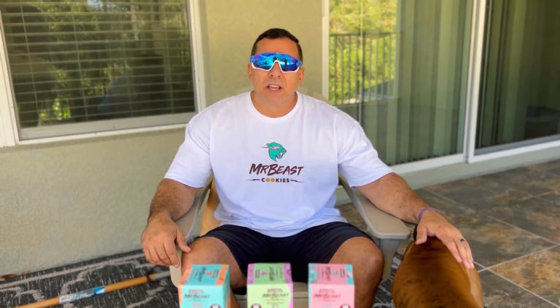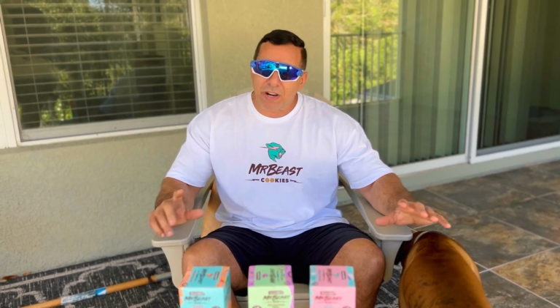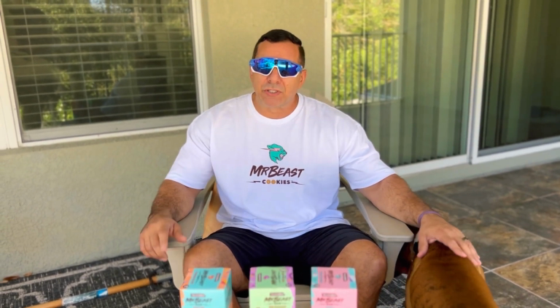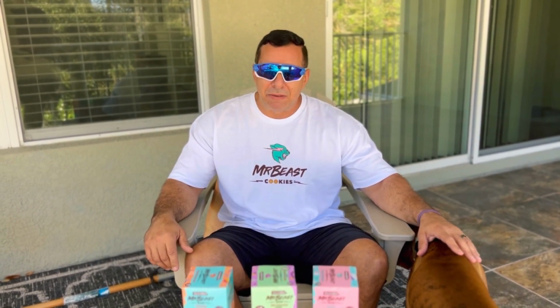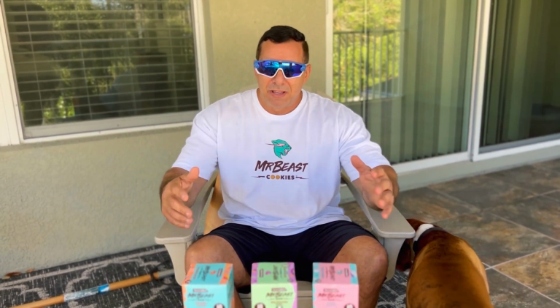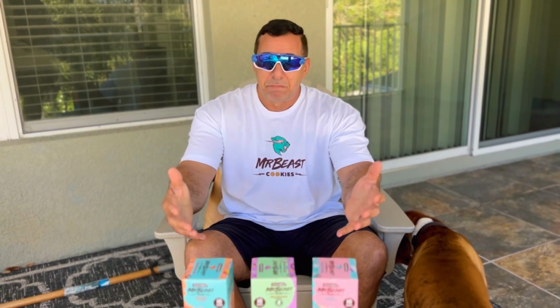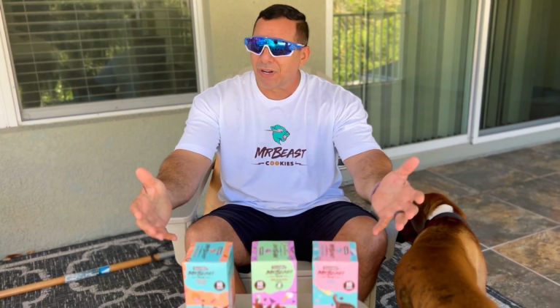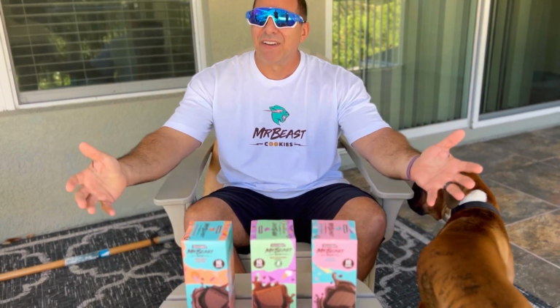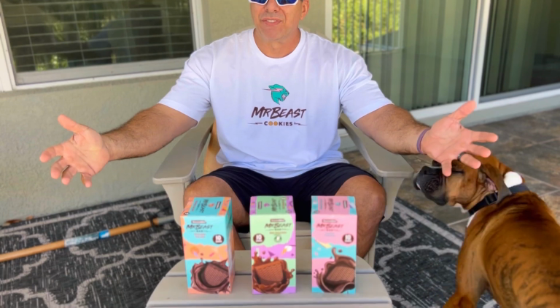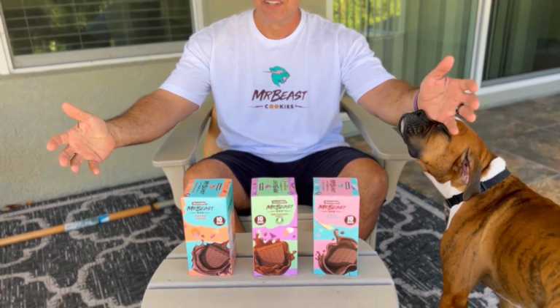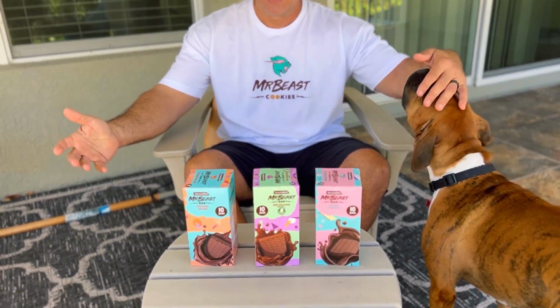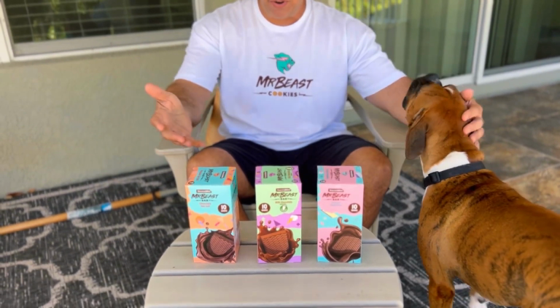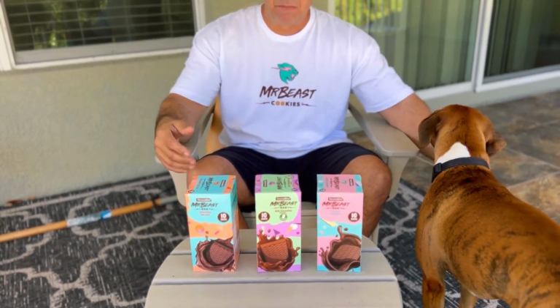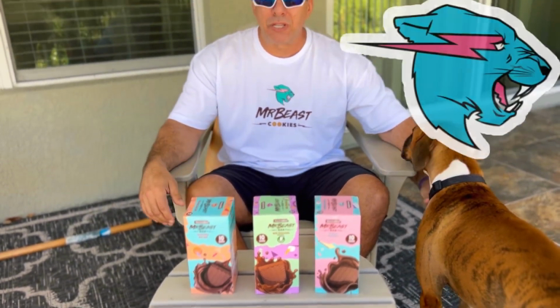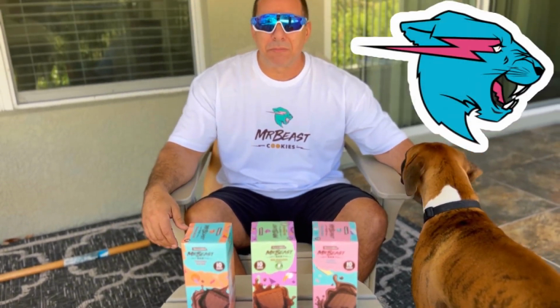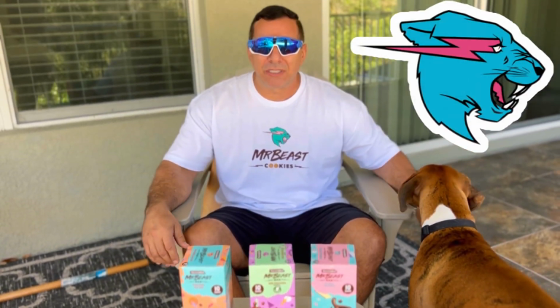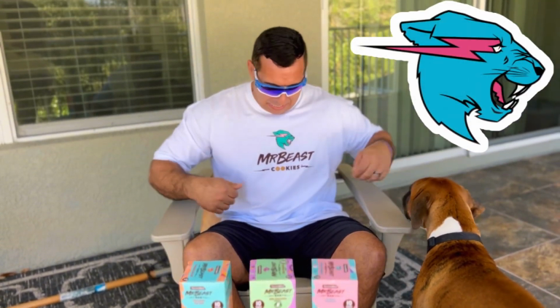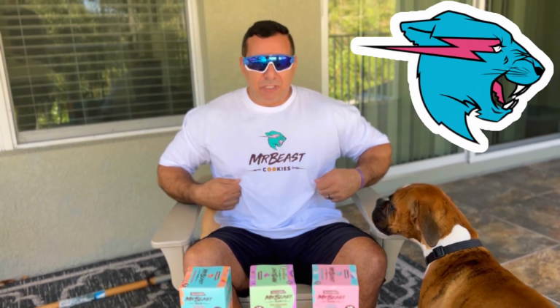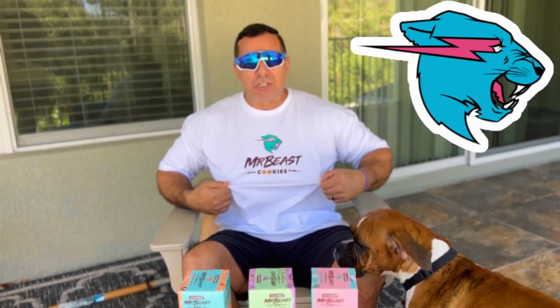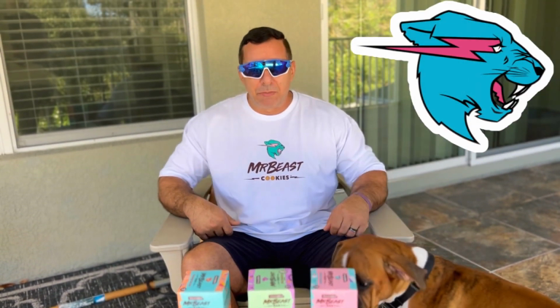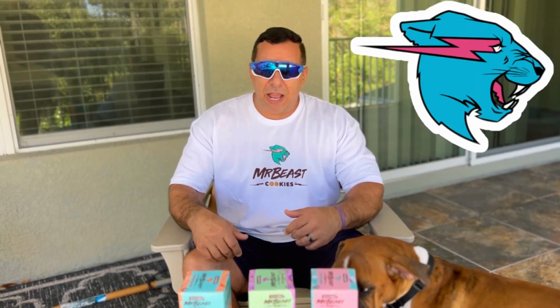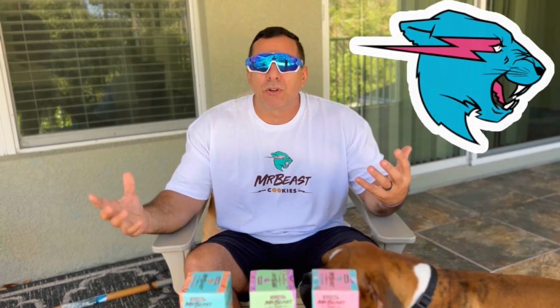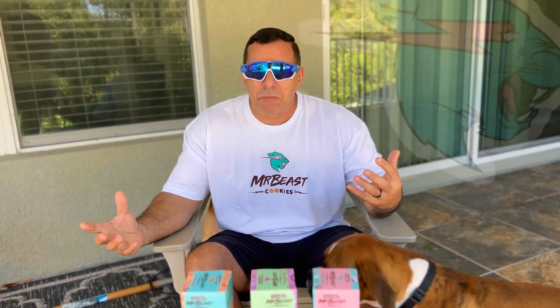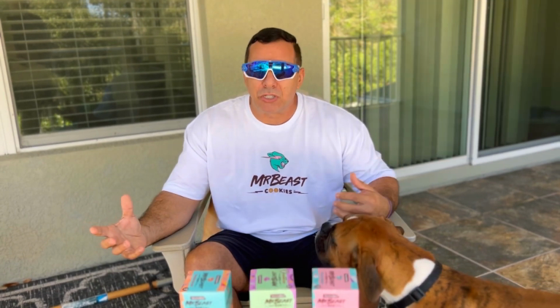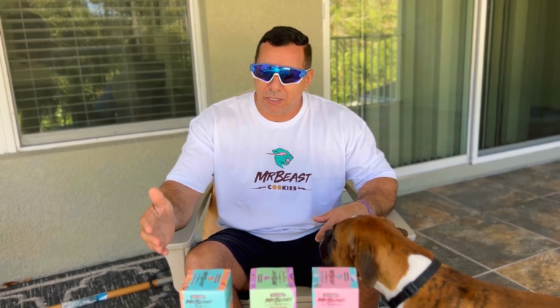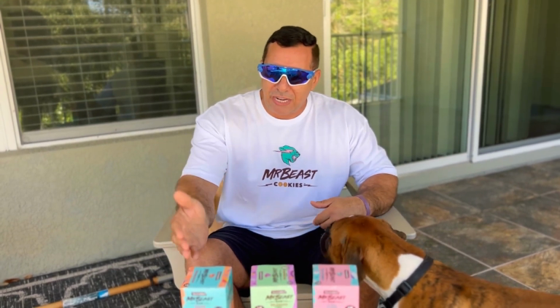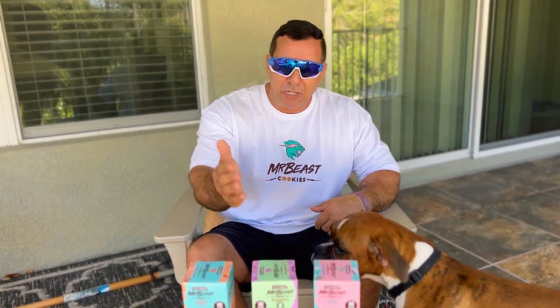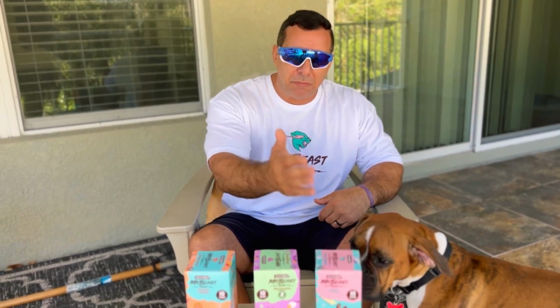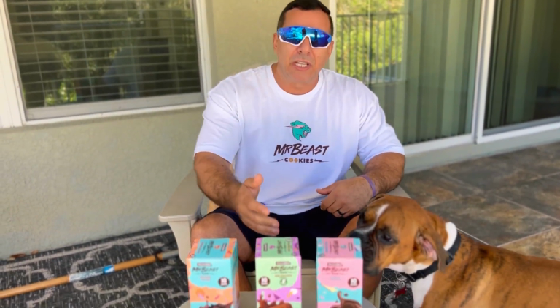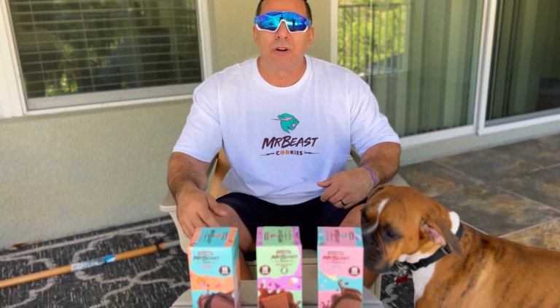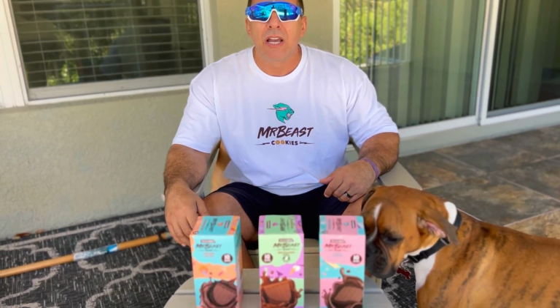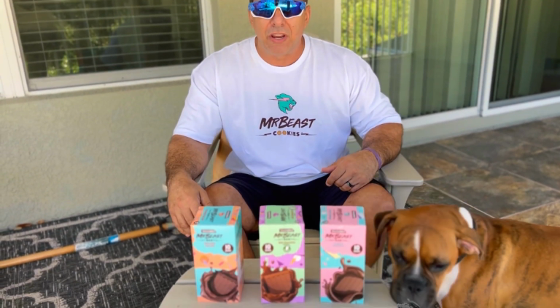No great adventure today, but look what I have. I ordered Mr. Beast chocolate bars. I got a Mr. Beast shirt, and we're going to — I'm going to call this the Mr. Beast Challenge. I'm going to try each one of these chocolate bars and let you know how they are.